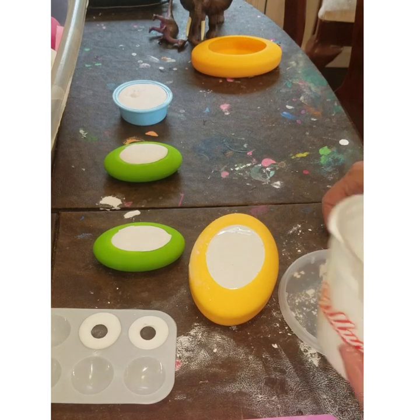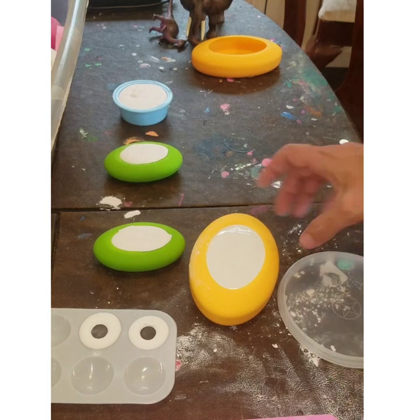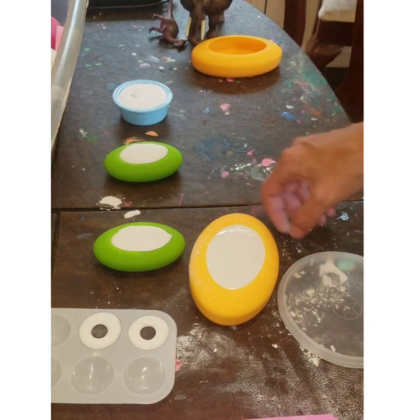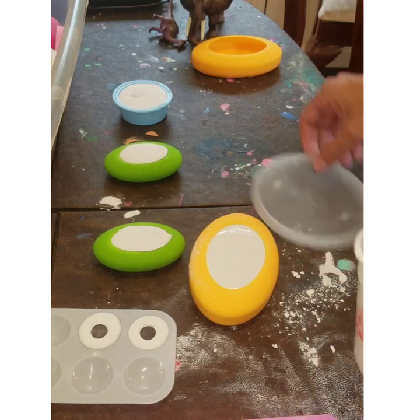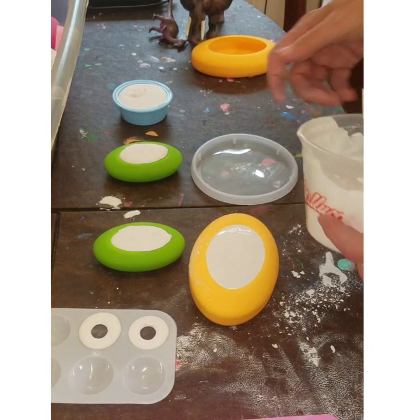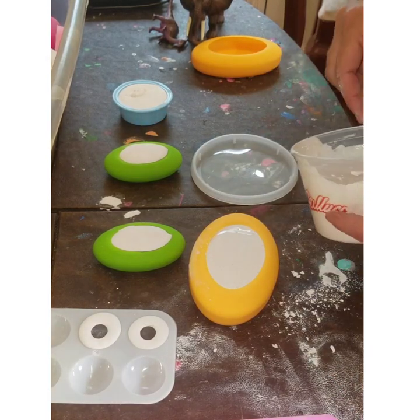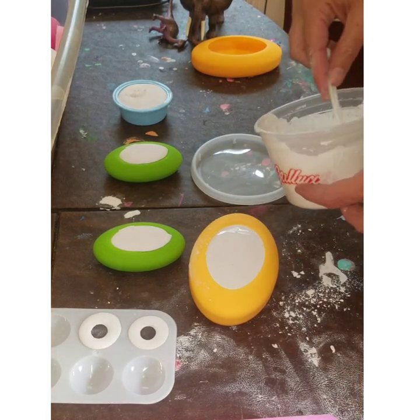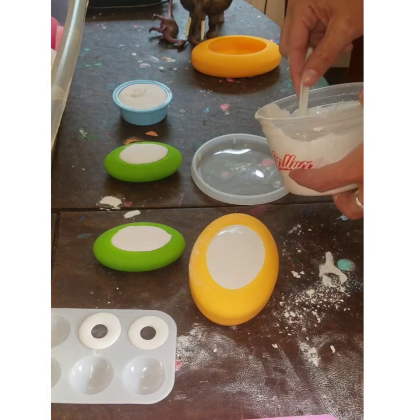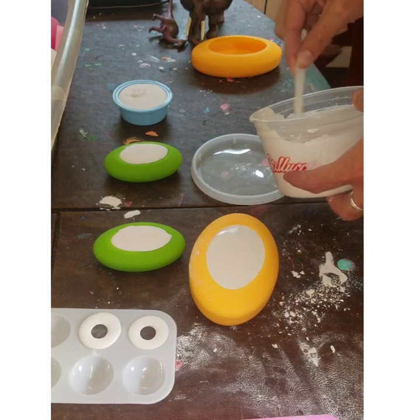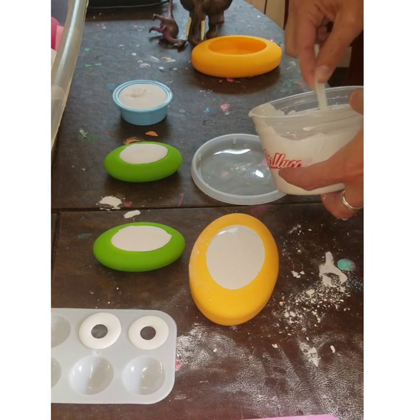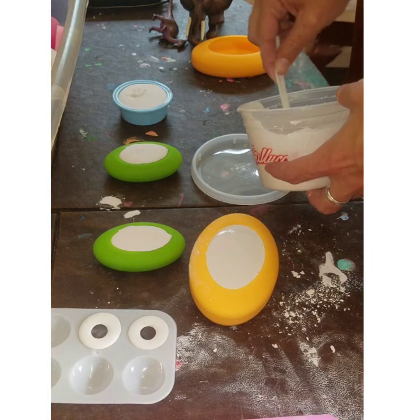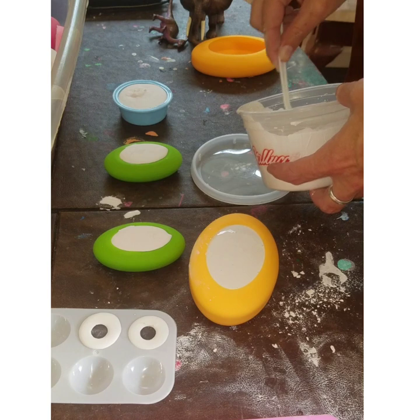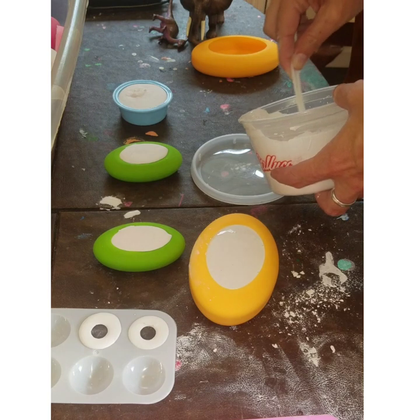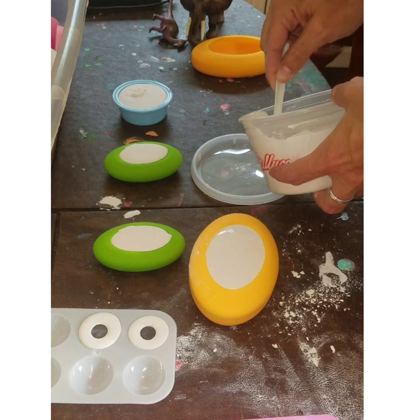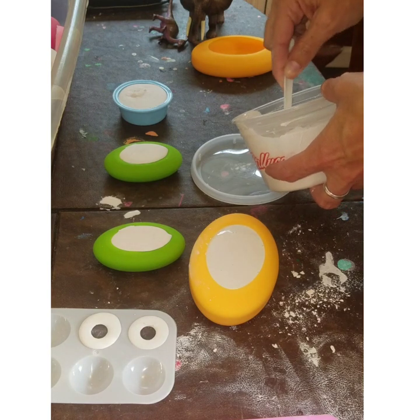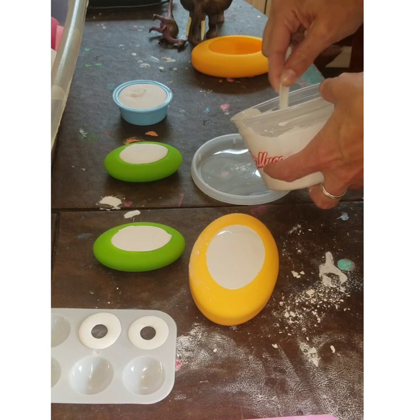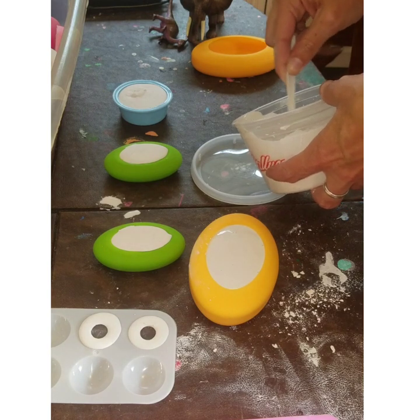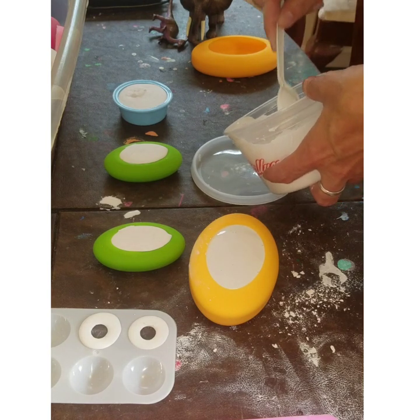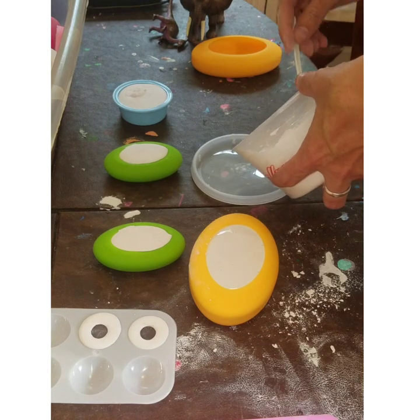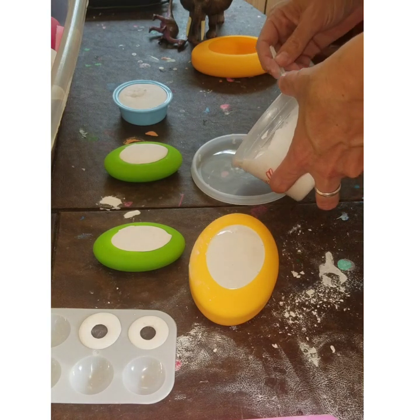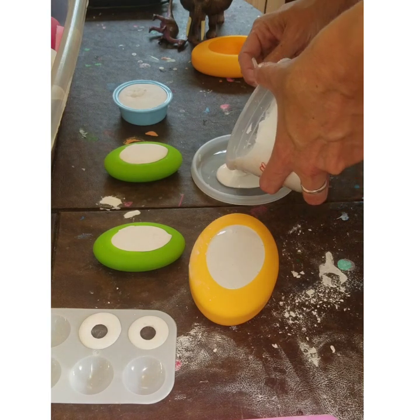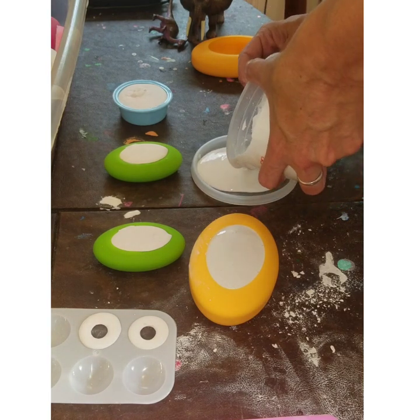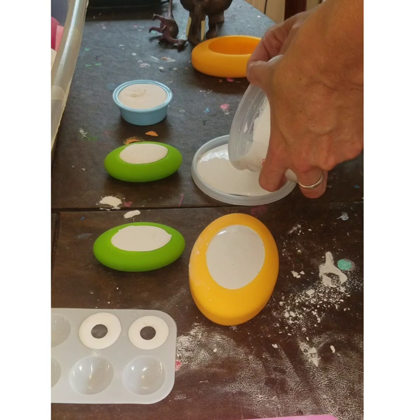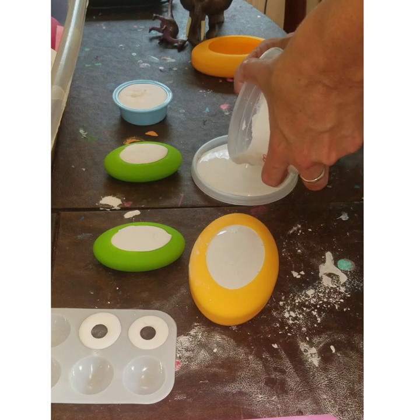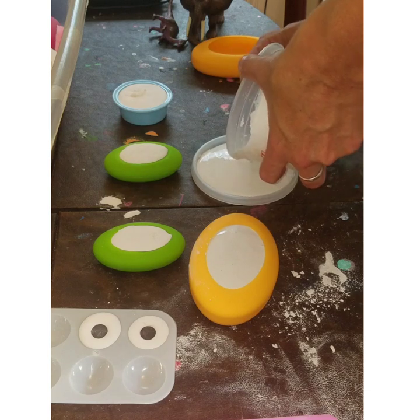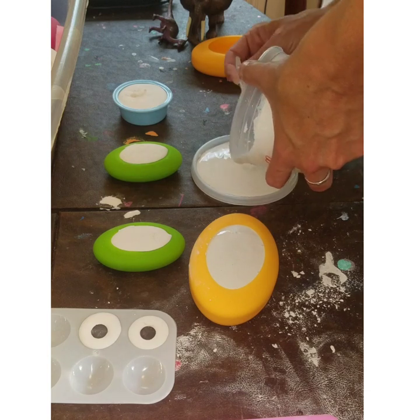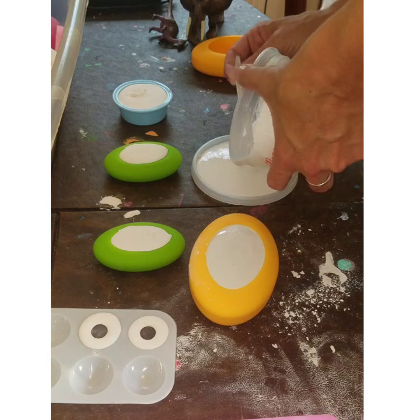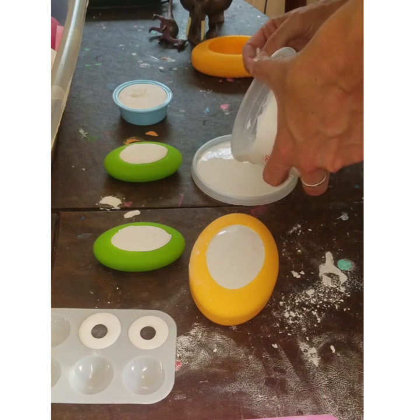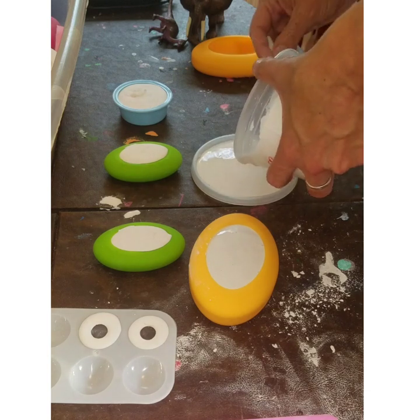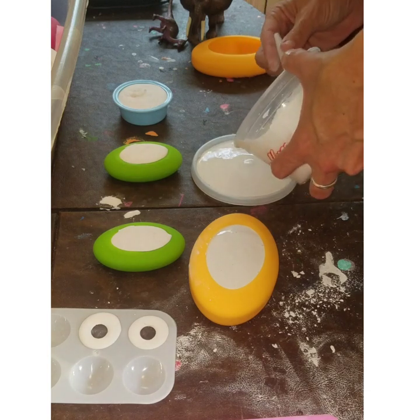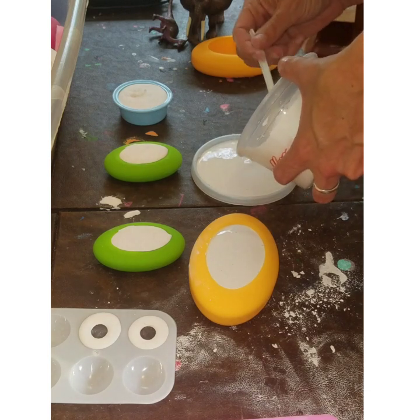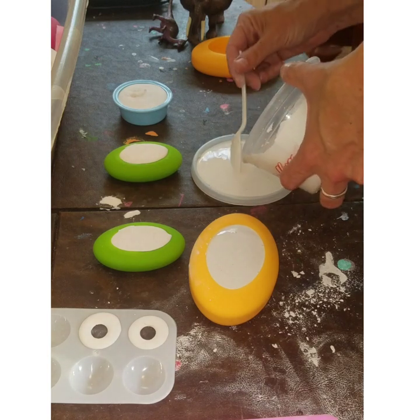I'm off camera — here we go. There's just enough to make a trivet.